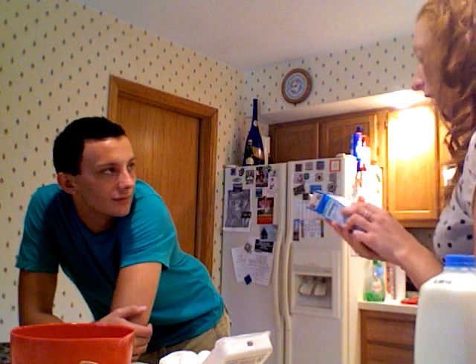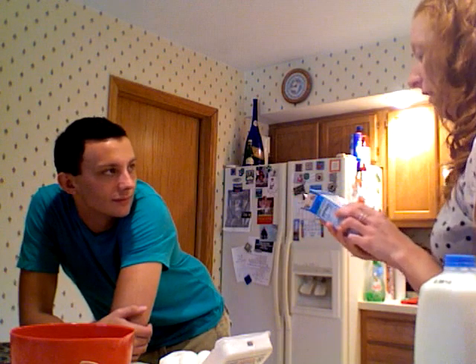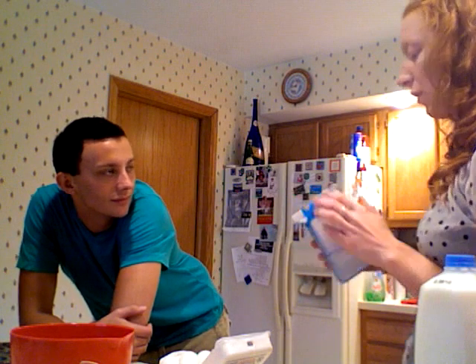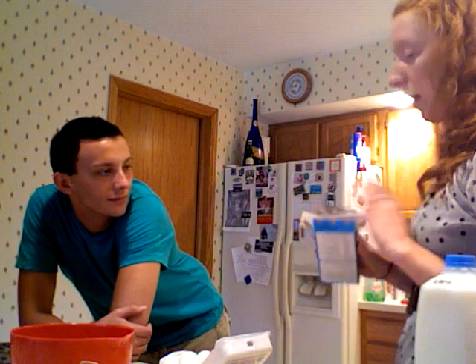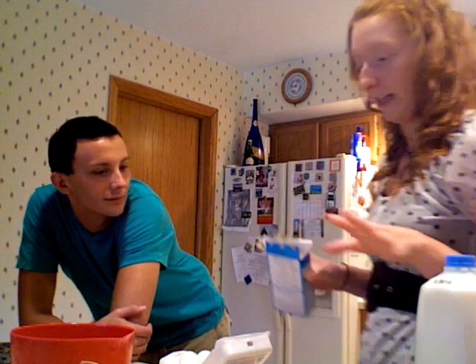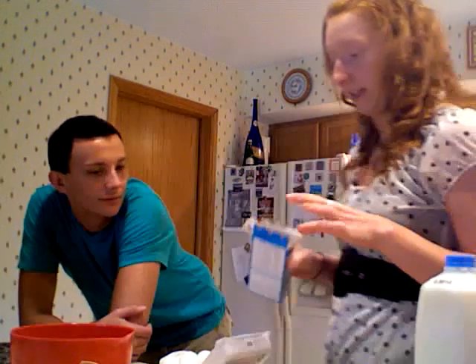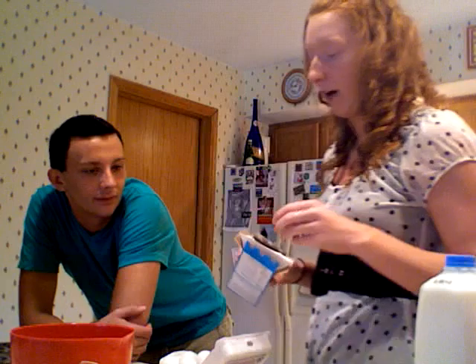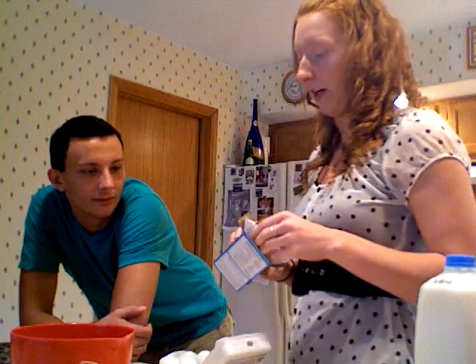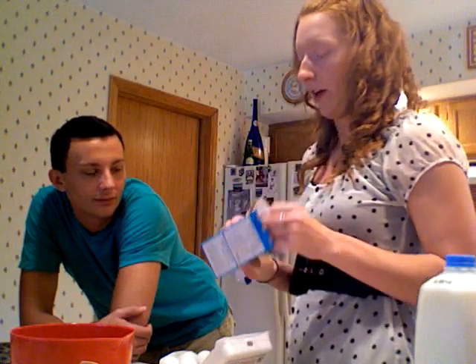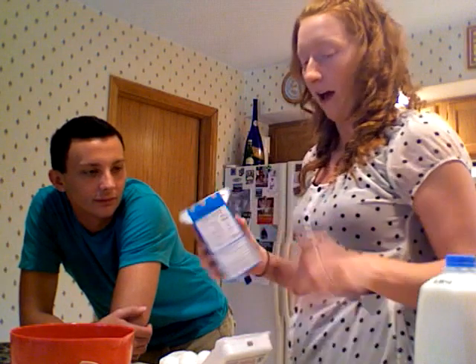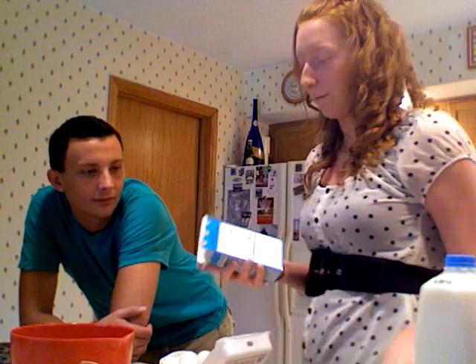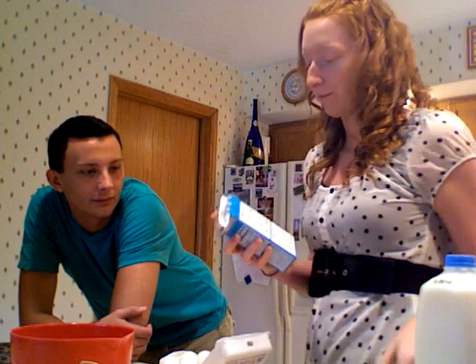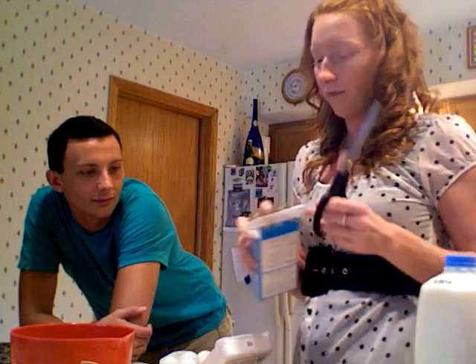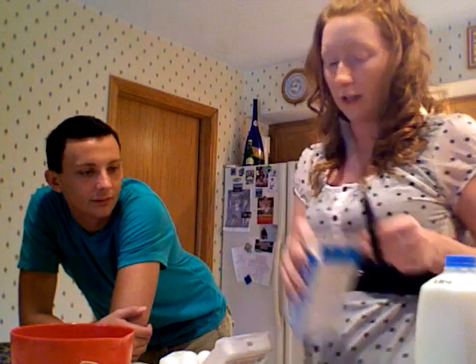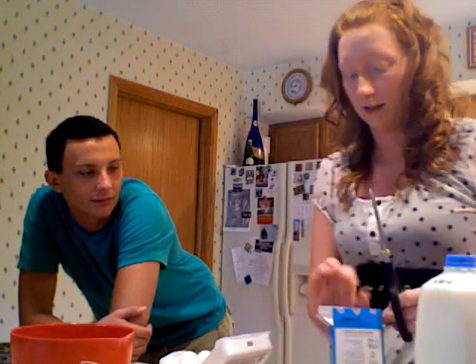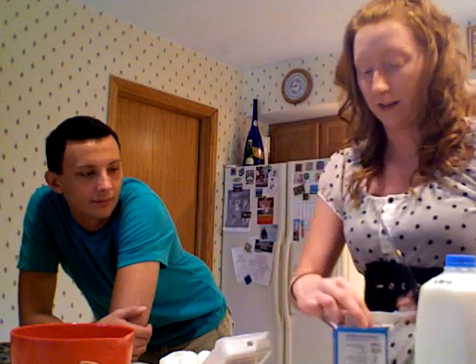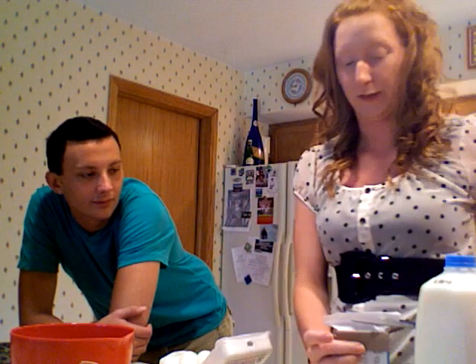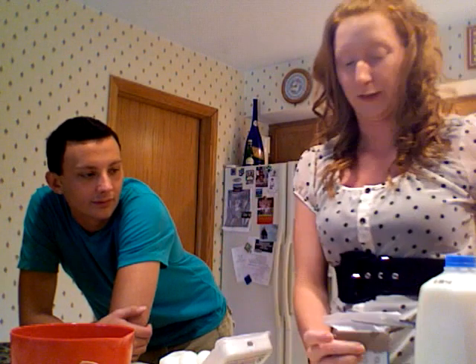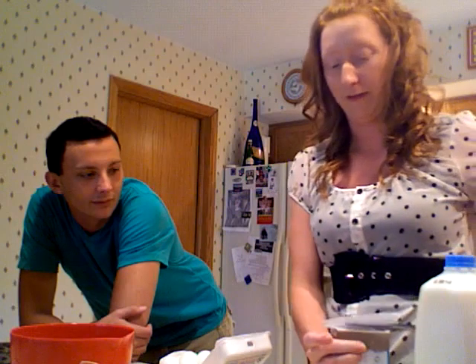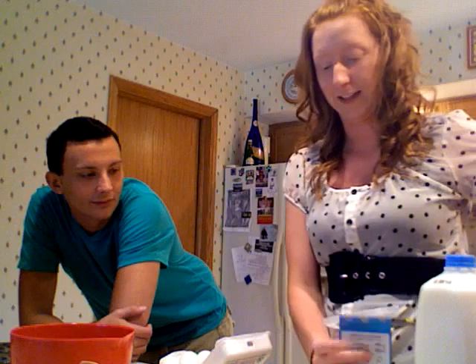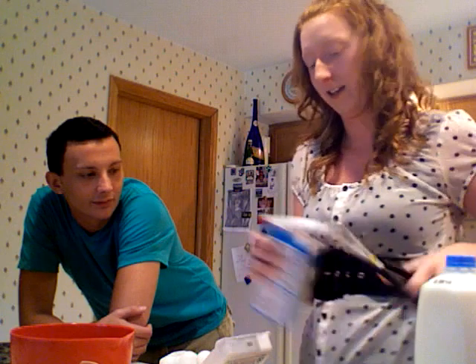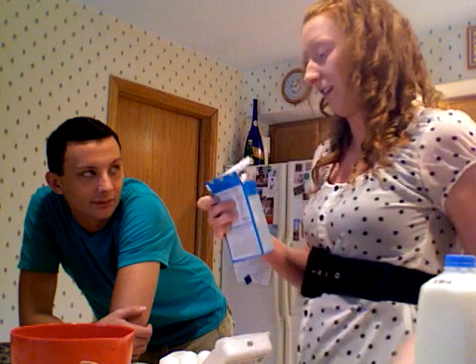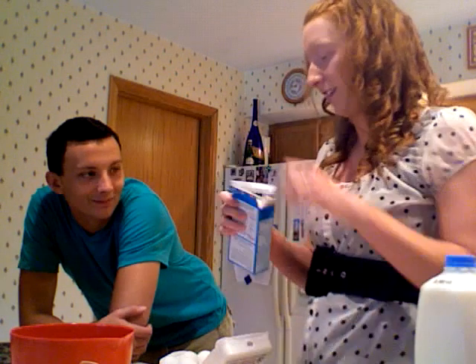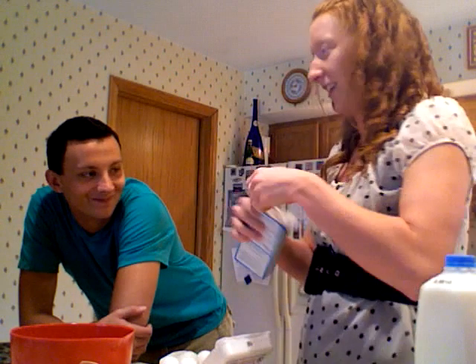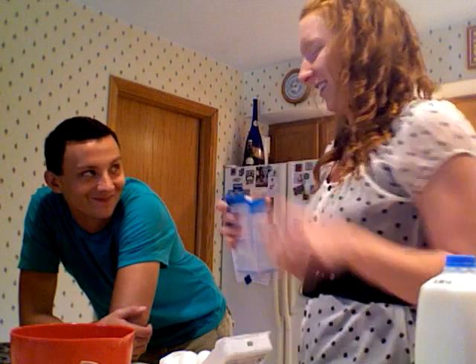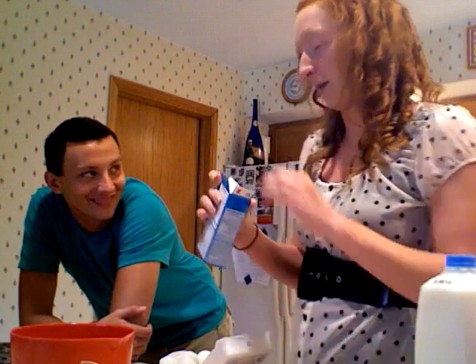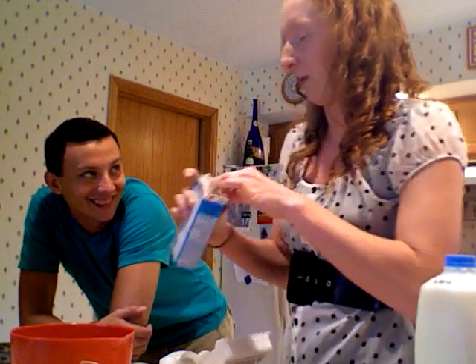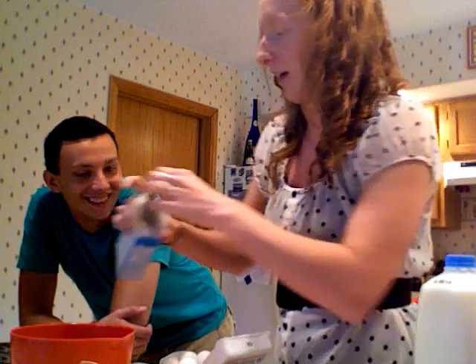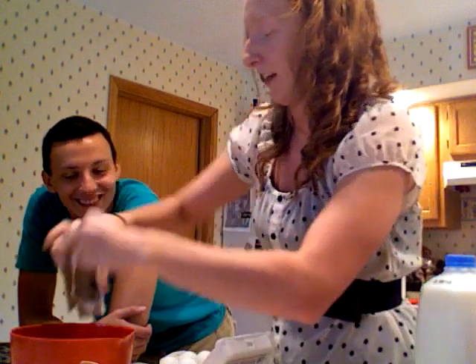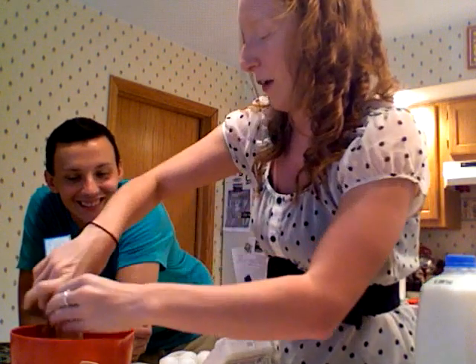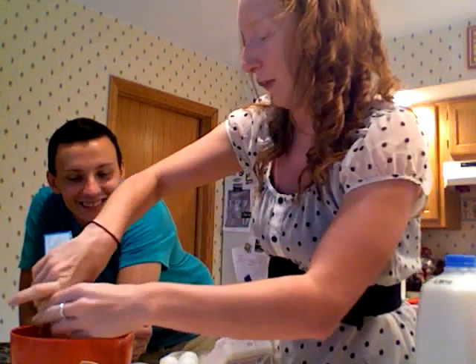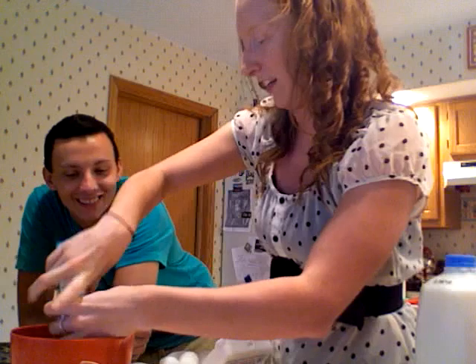Make sure that you have all your ingredients laid out and ready to go. Here's the muffin mix. Since we're going to make the whole thing, I'm just going to put that in there.